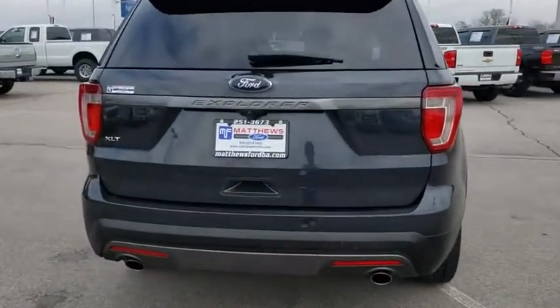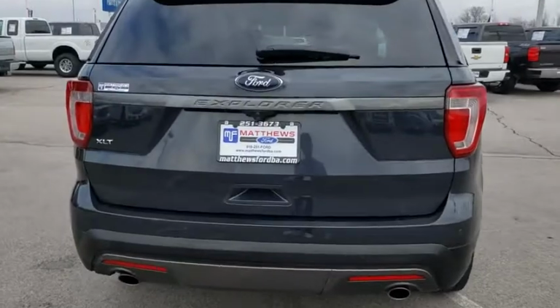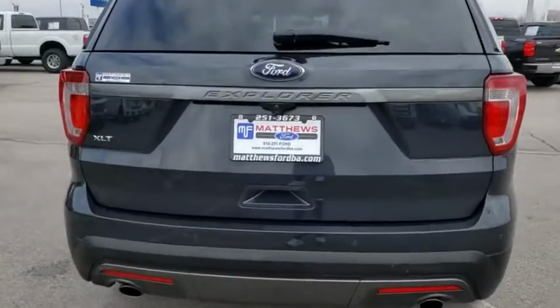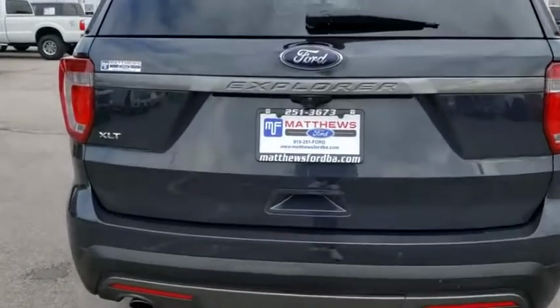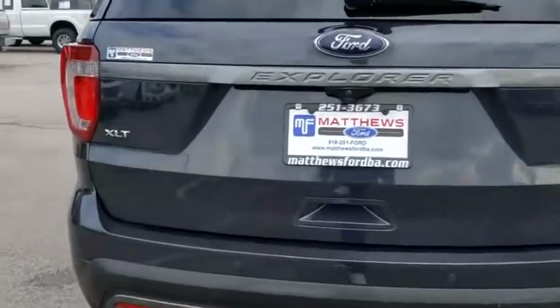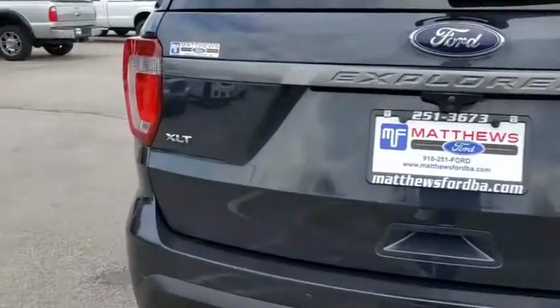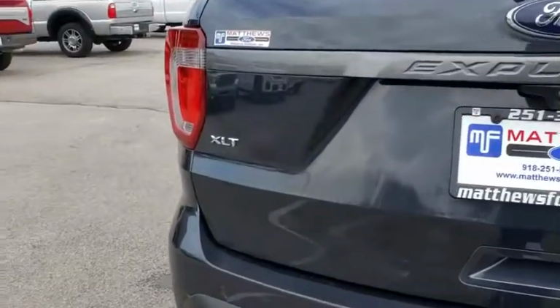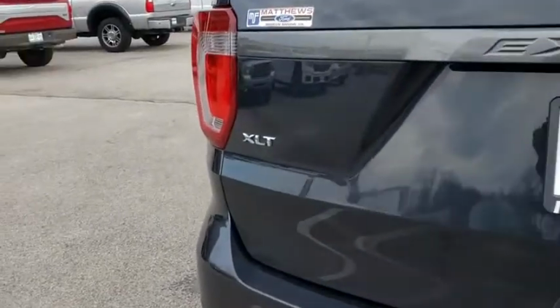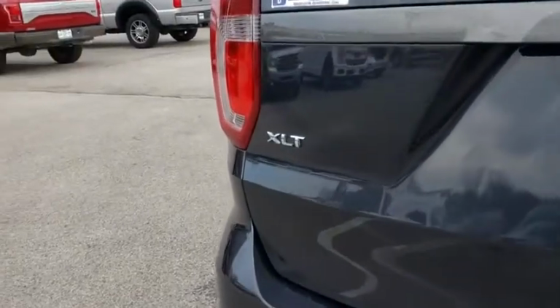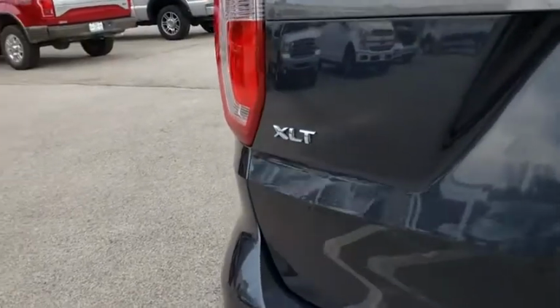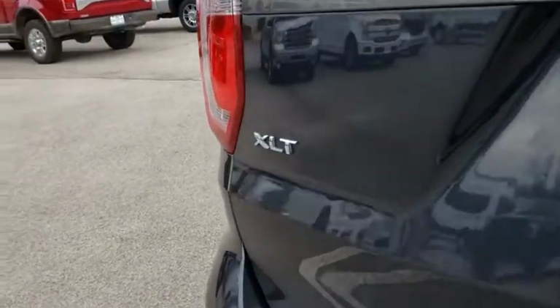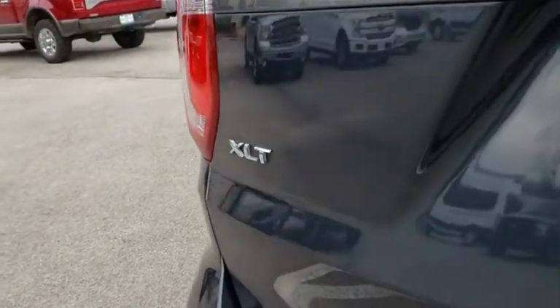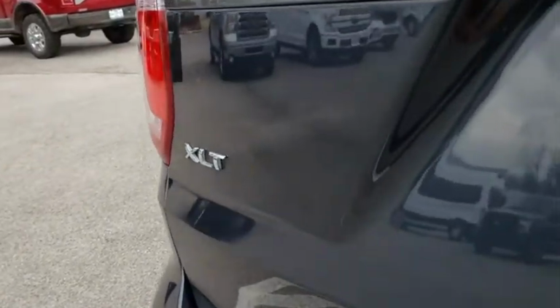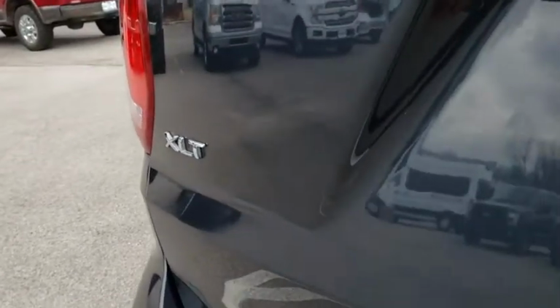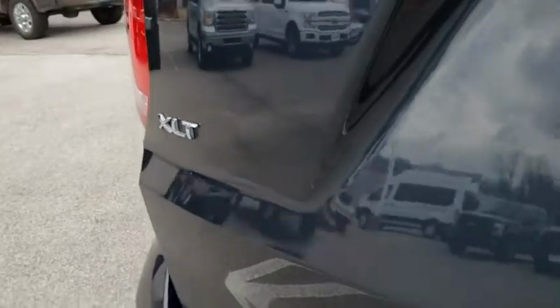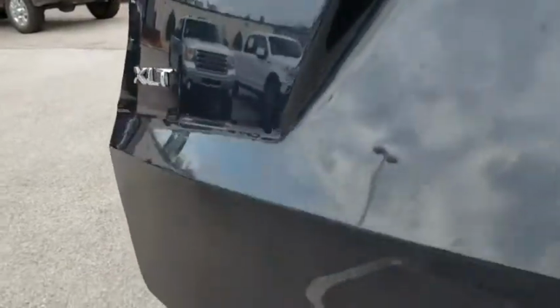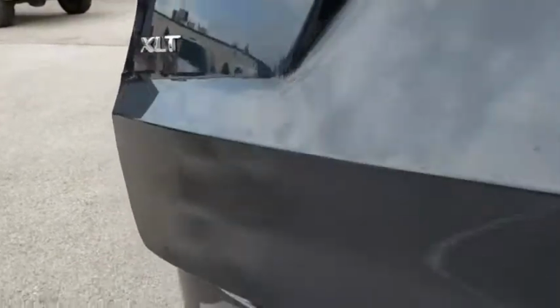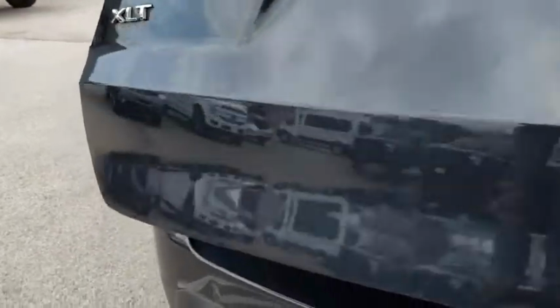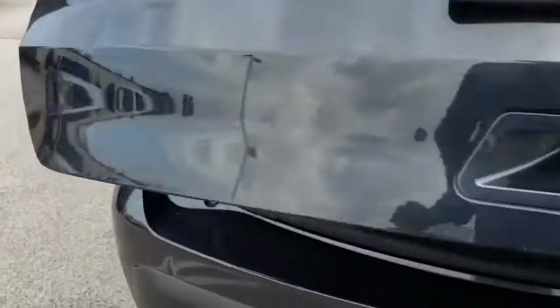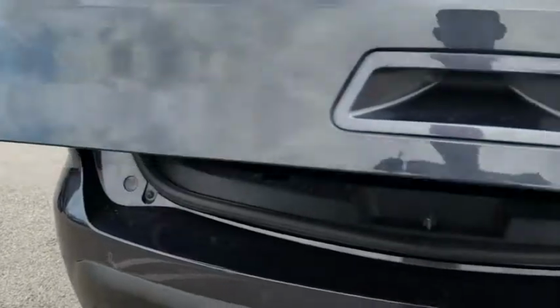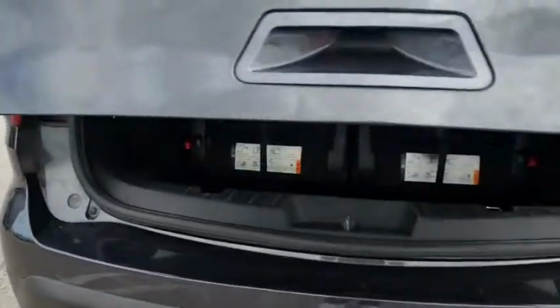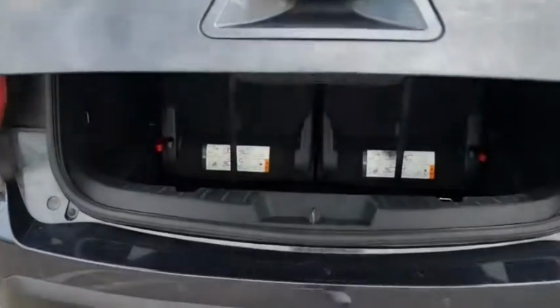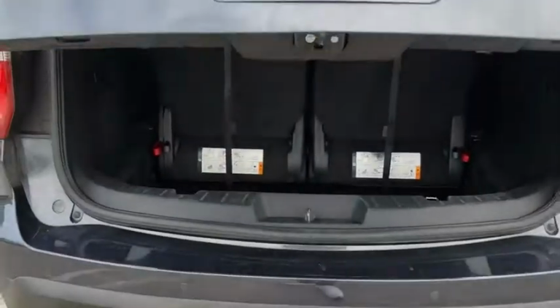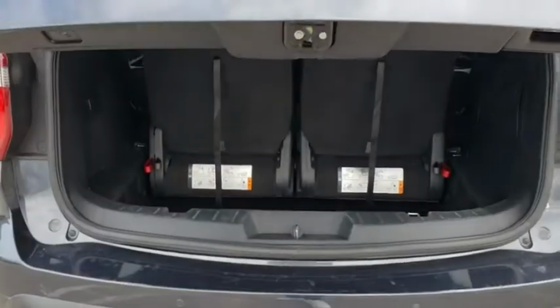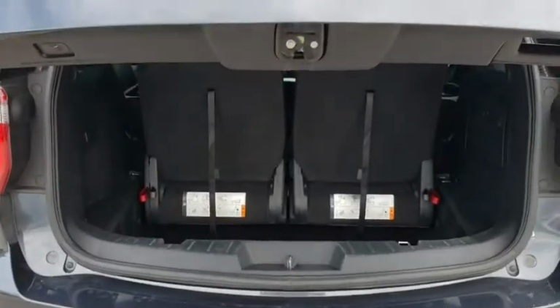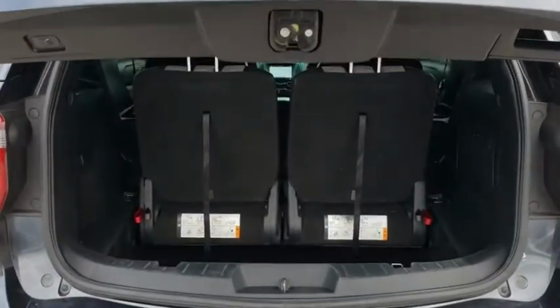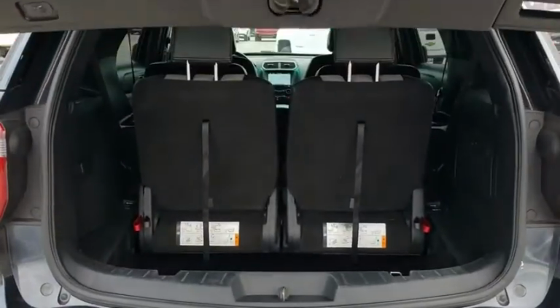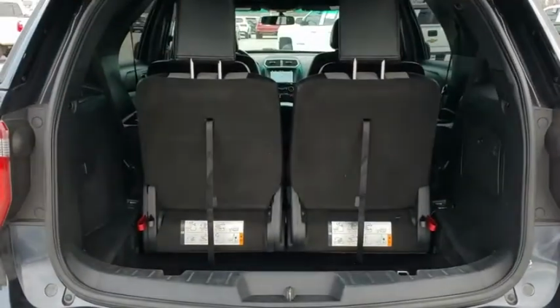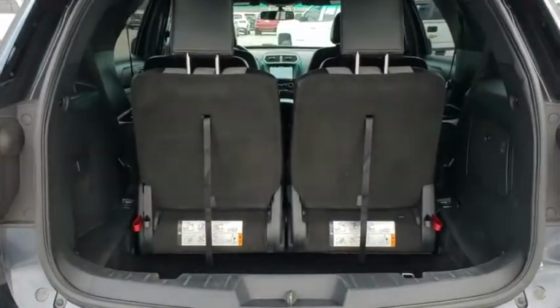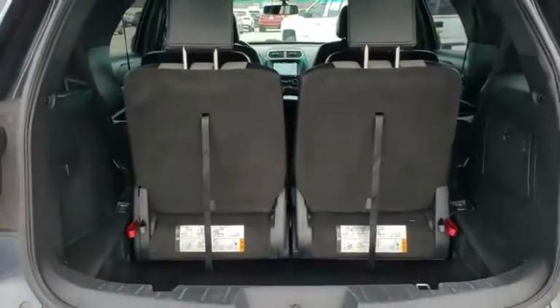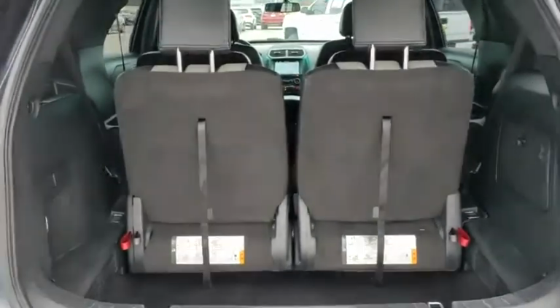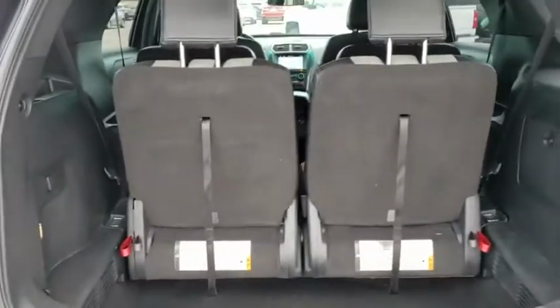Bluetooth, leather-wrapped steering wheel, adjustable steering wheel, power steering, aluminum wheels, four-wheel disc brakes, keyless start, floor mats, cruise control.